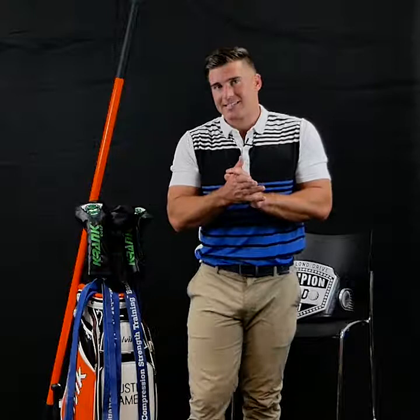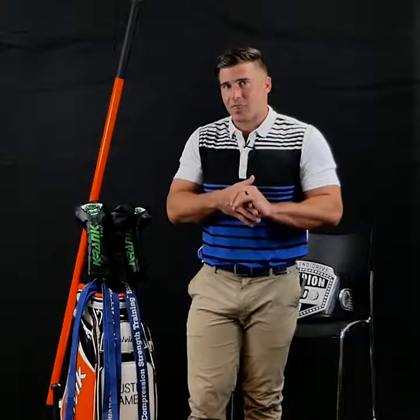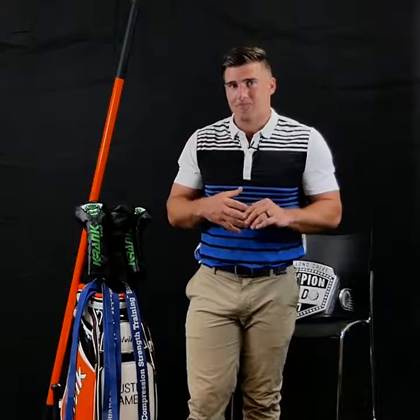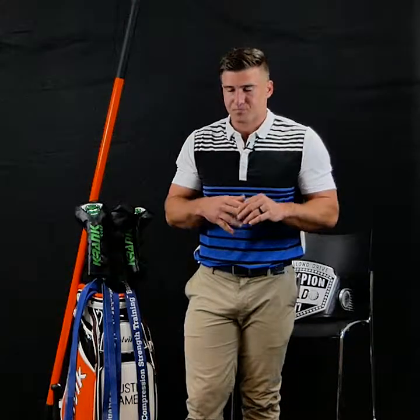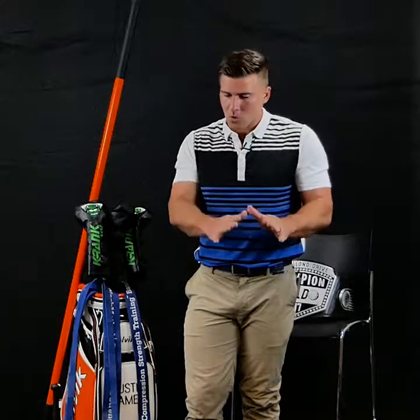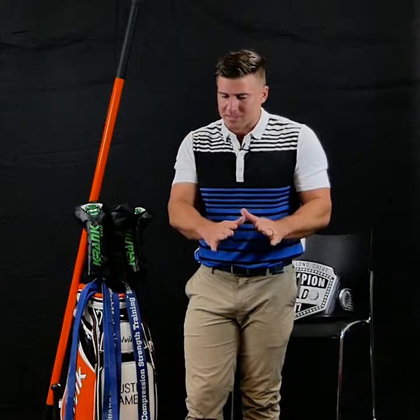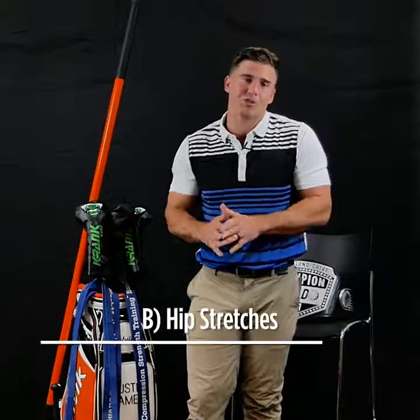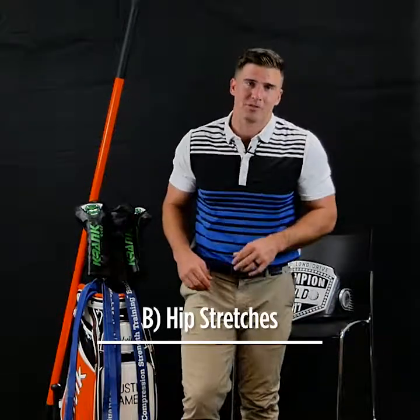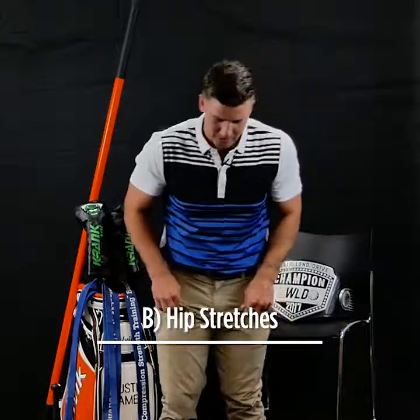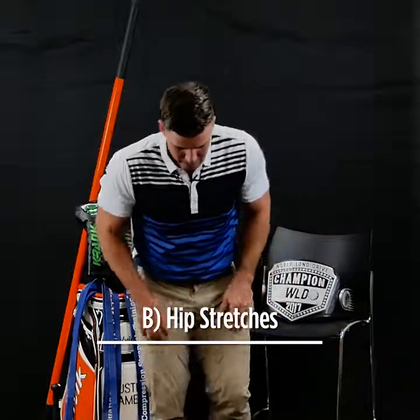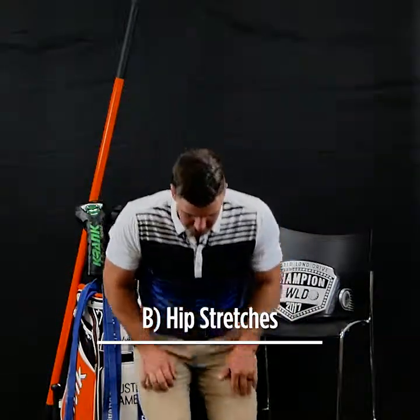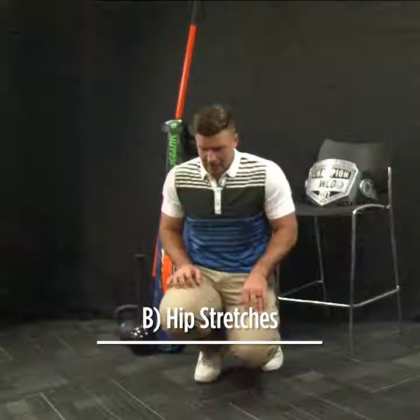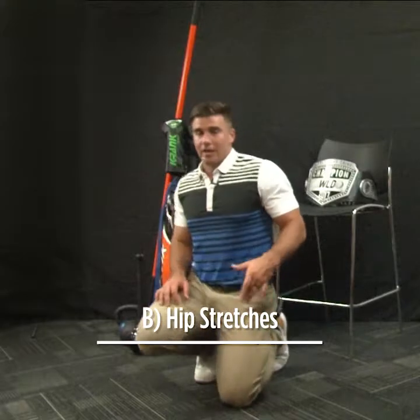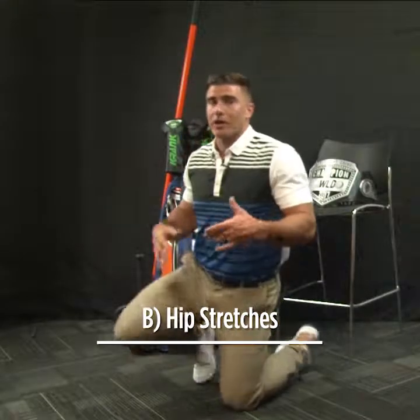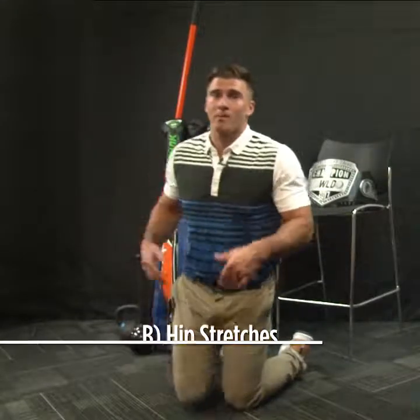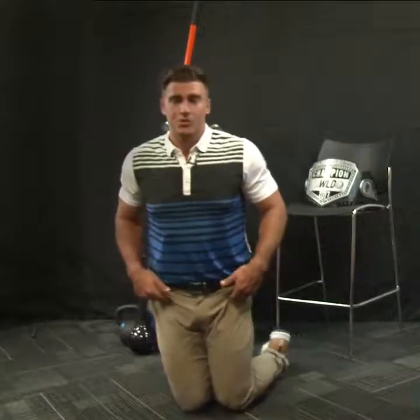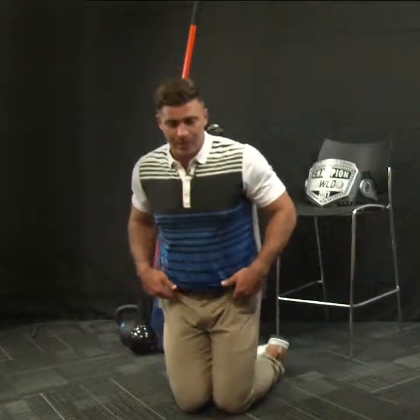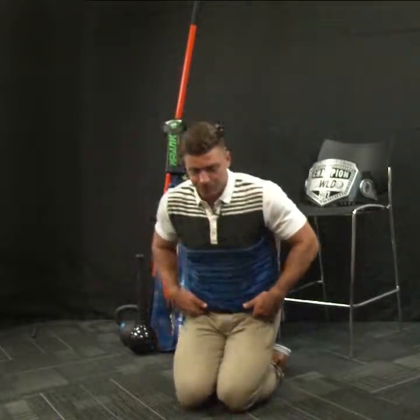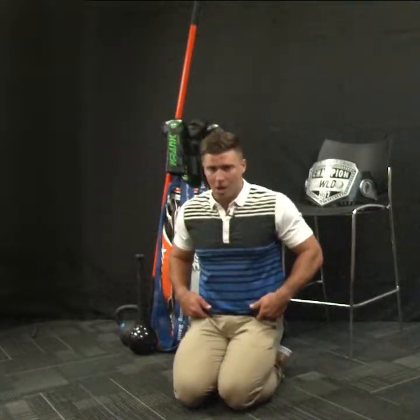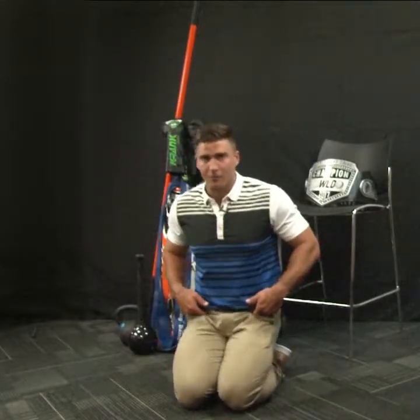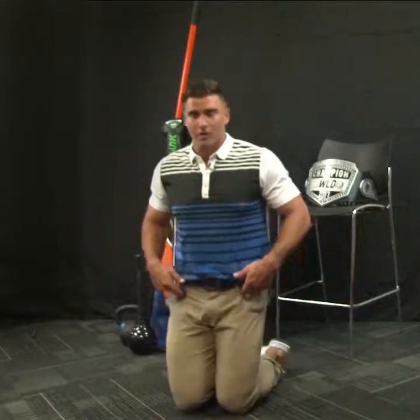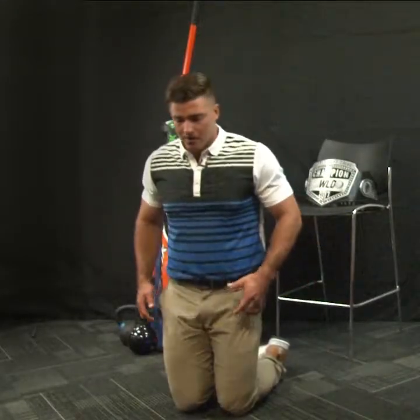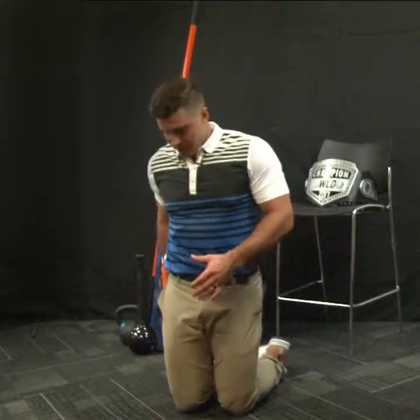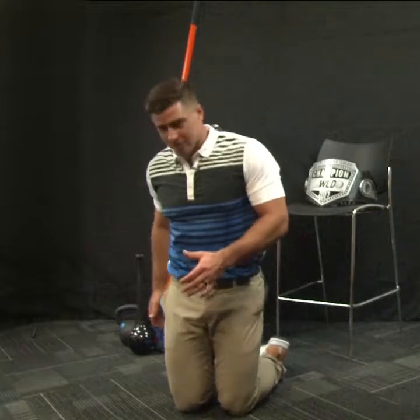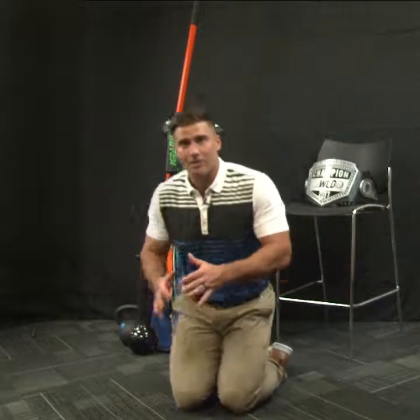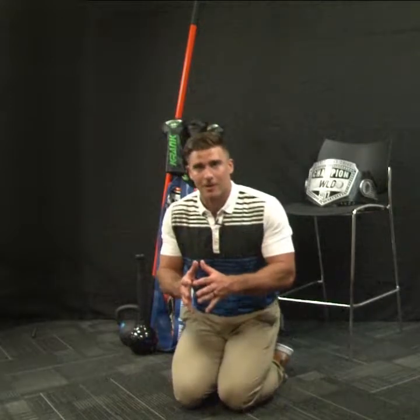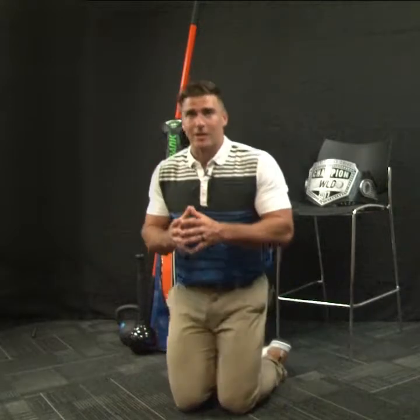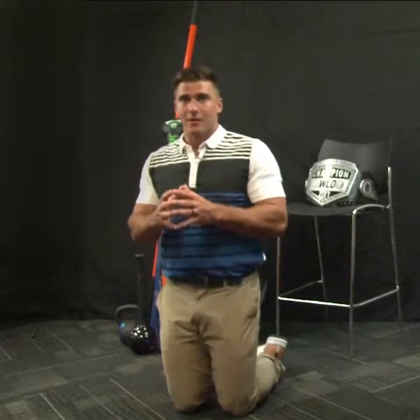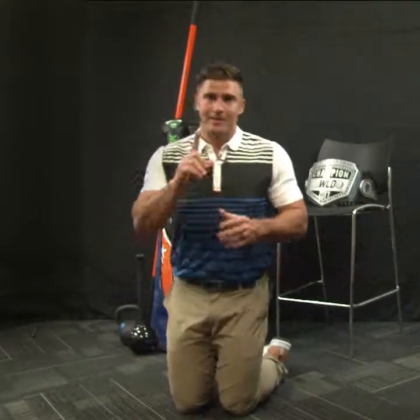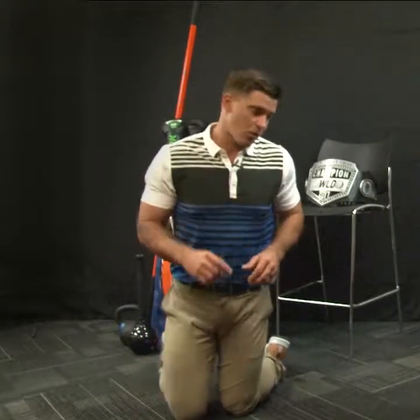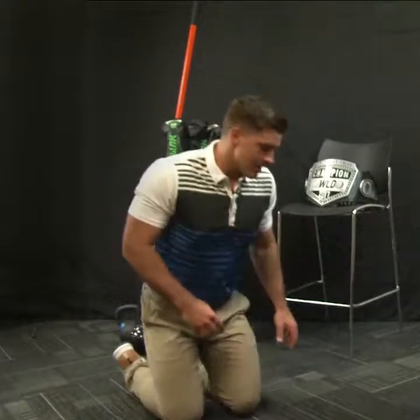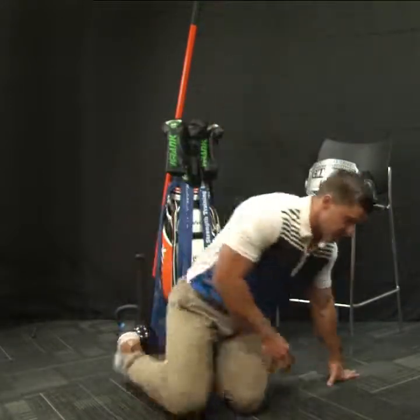The second thing, or series — I'm going to show you some hip stretches. So we can start here, kind of warm up the glutes, warm up the hips. We're just going to rock back and forth, come up and try to tuck the pelvis up and underneath. That's number one.